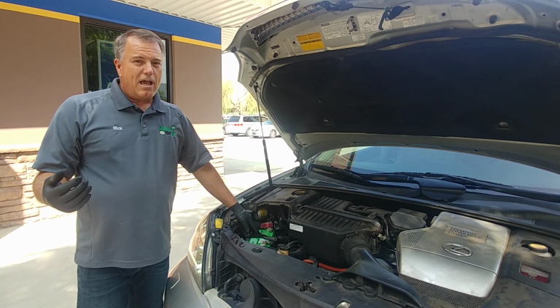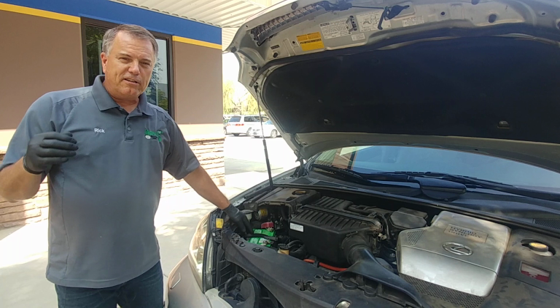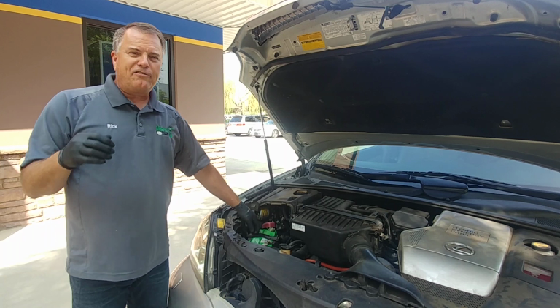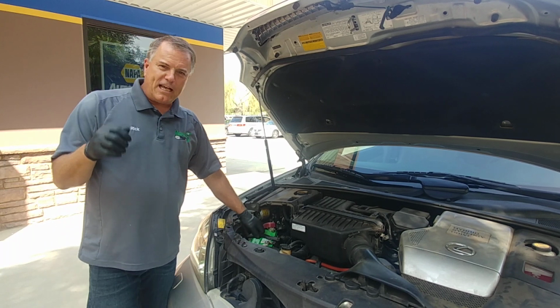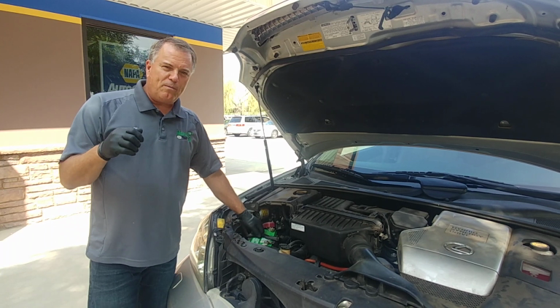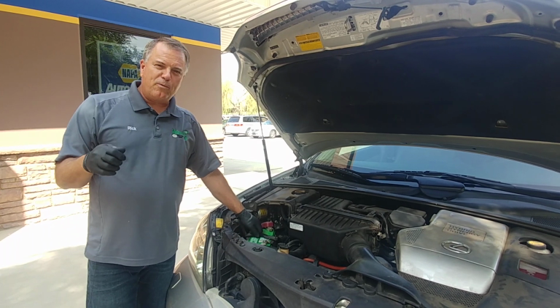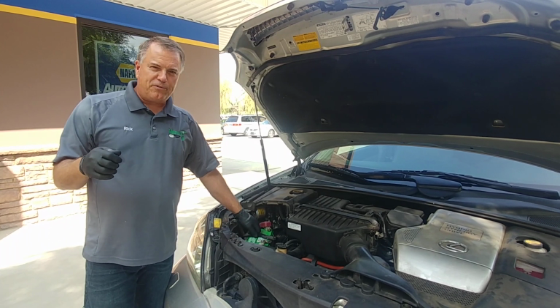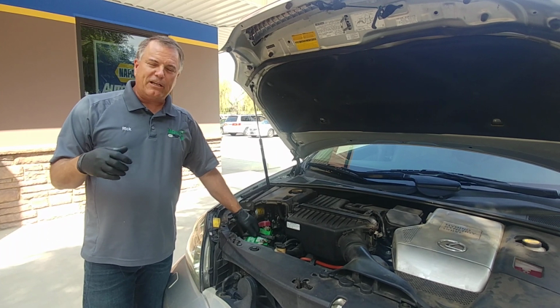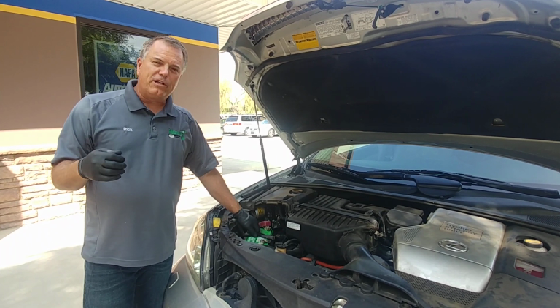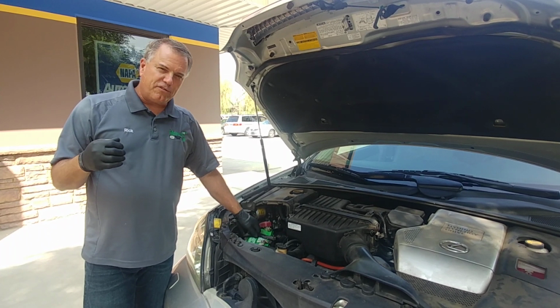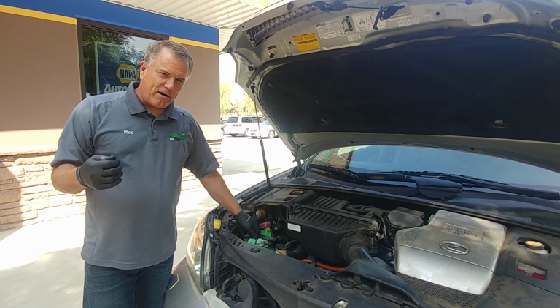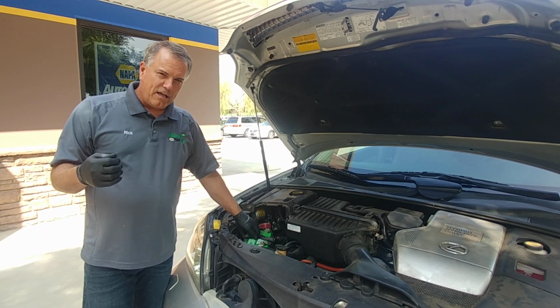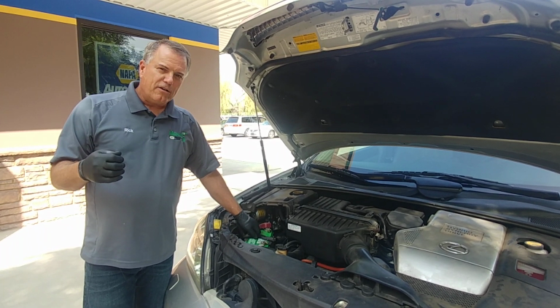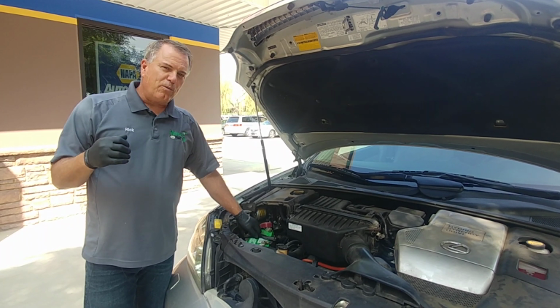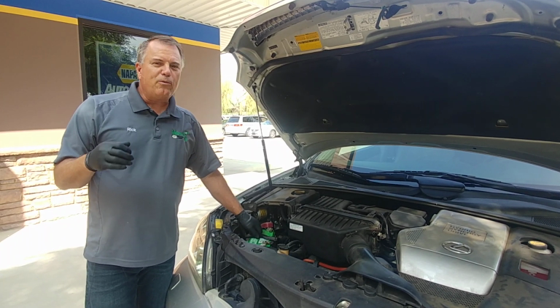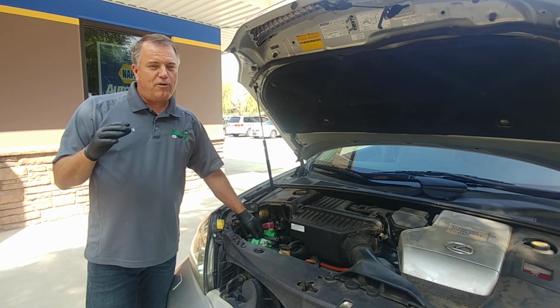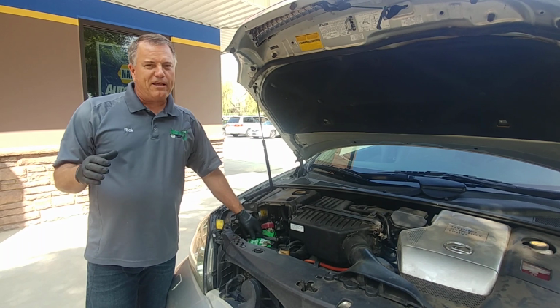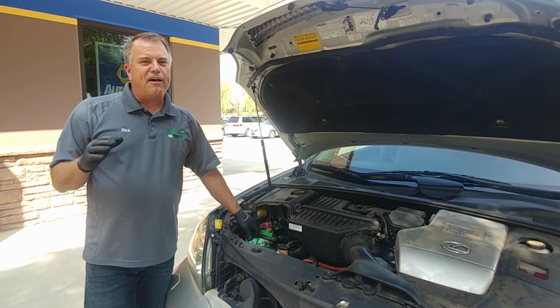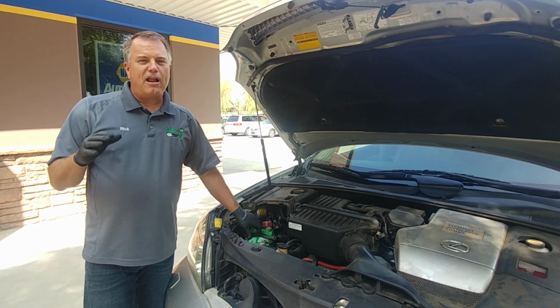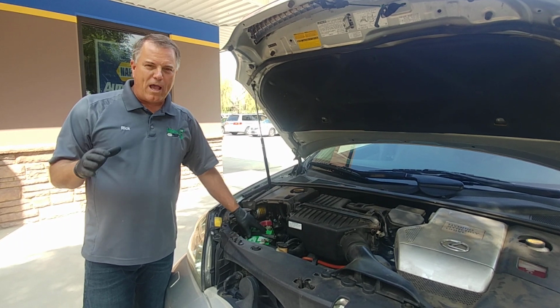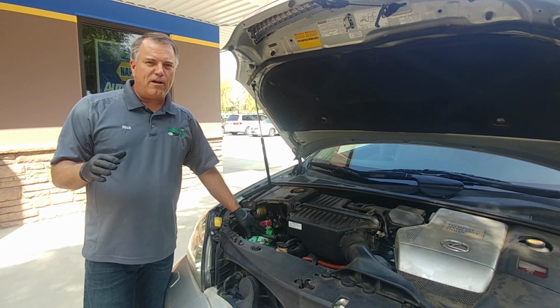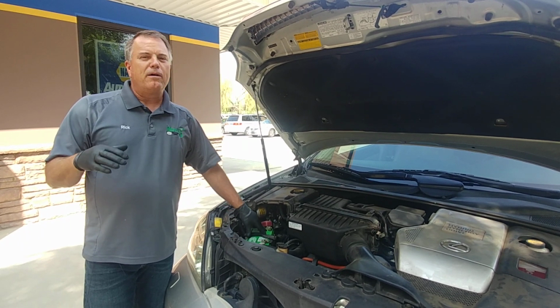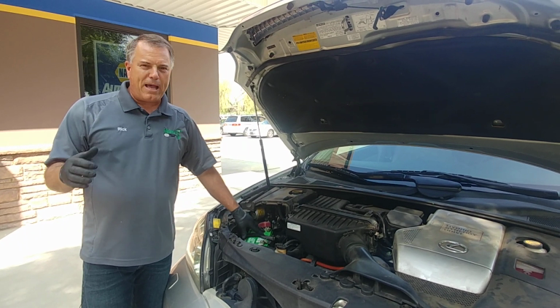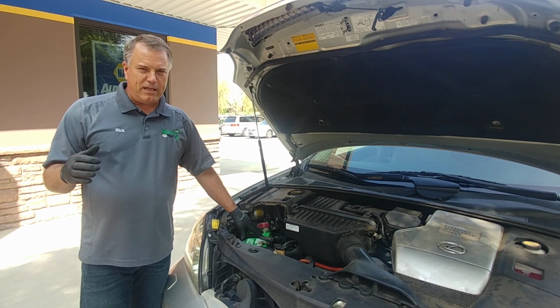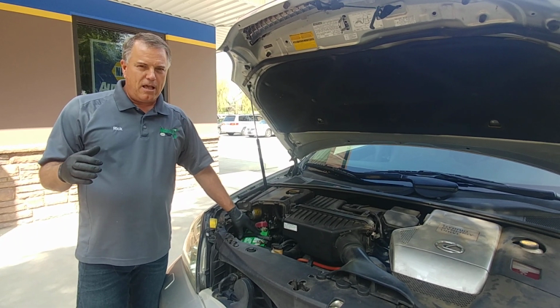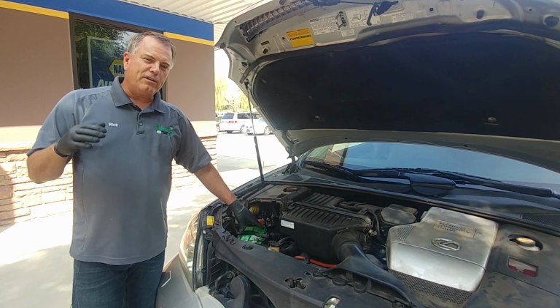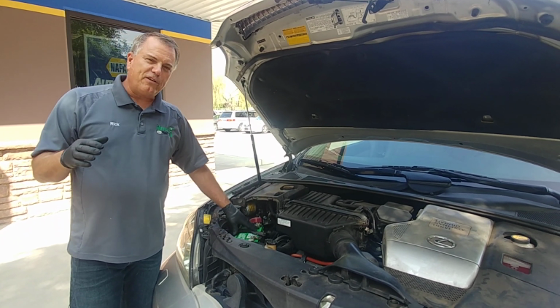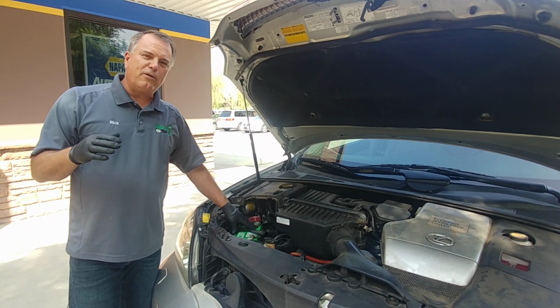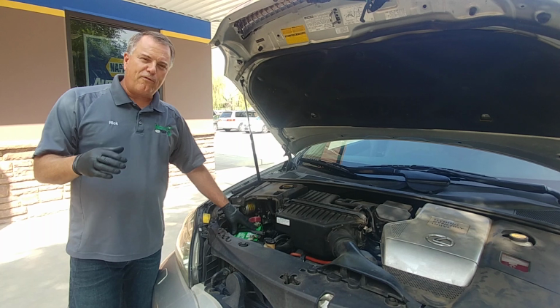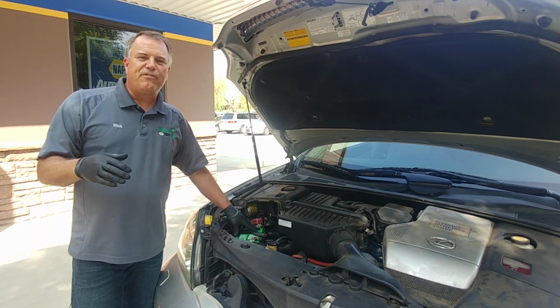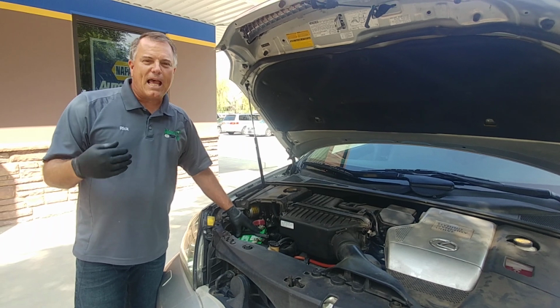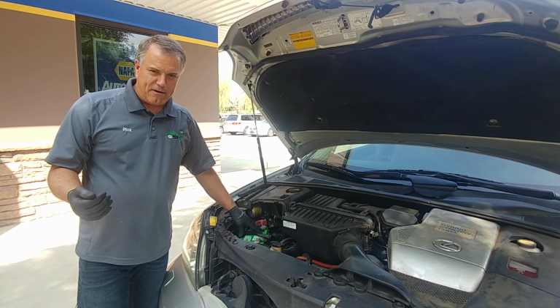And the last connection we make when we're jumpstarting is going to cause a spark. So we really want to do our best to have that away from a battery, and we especially want it away from the dead battery.